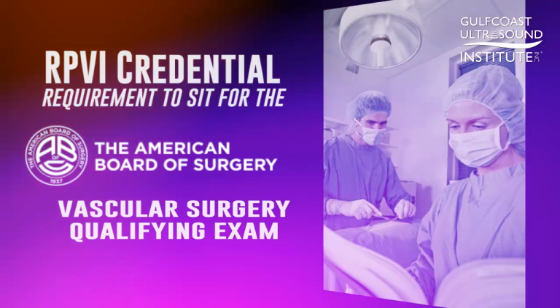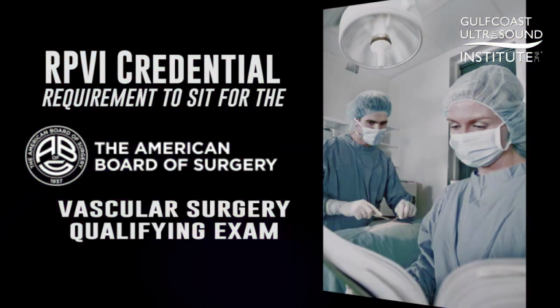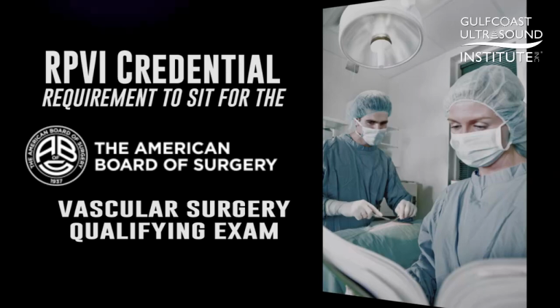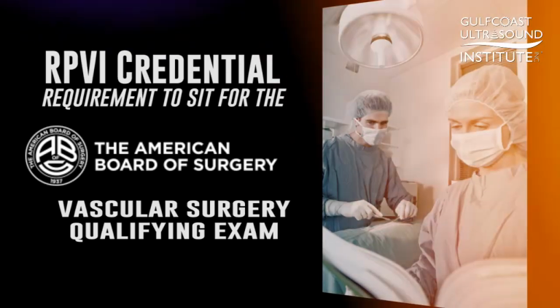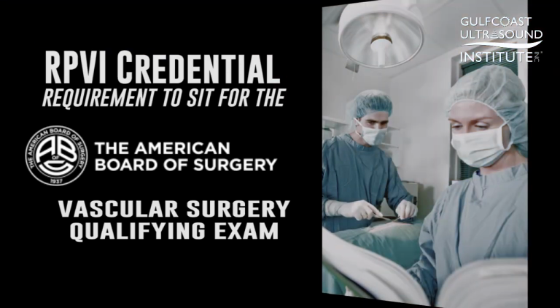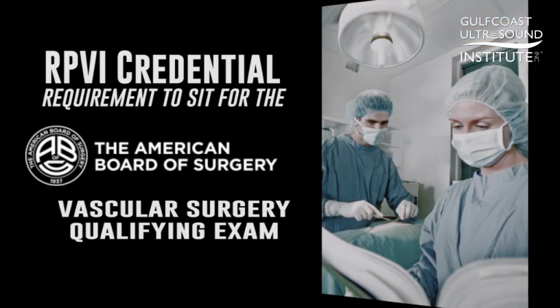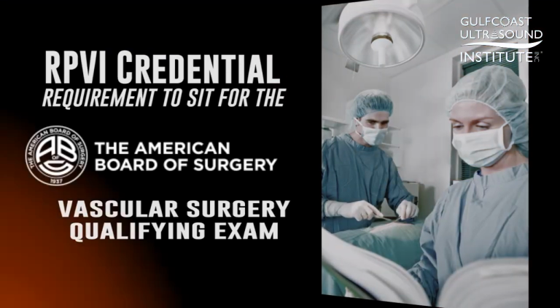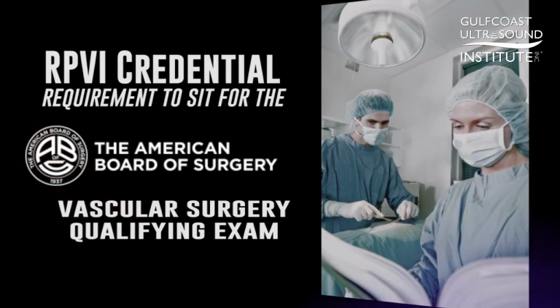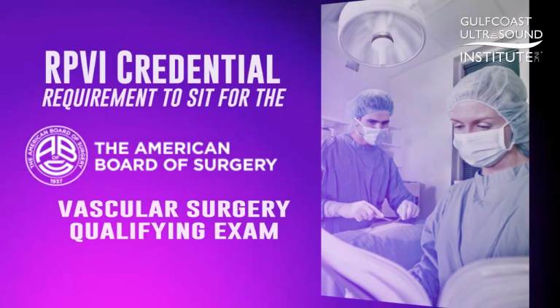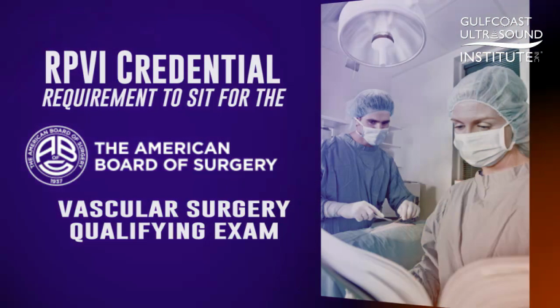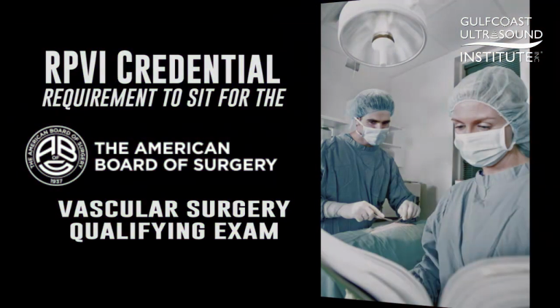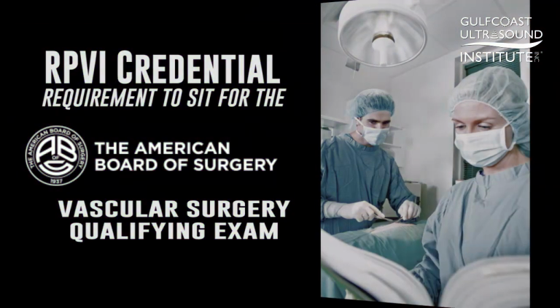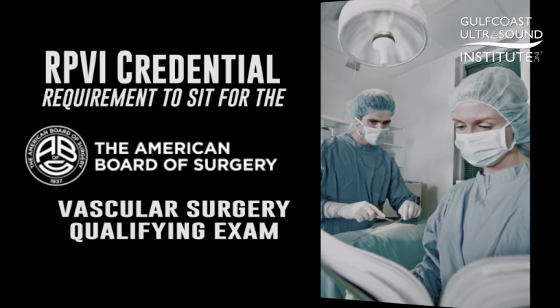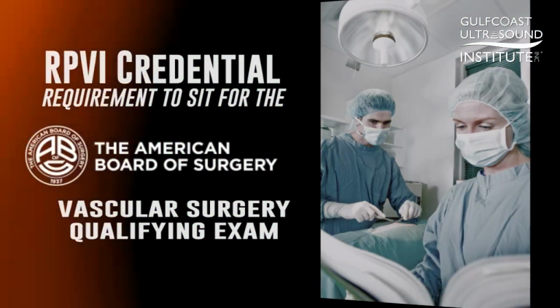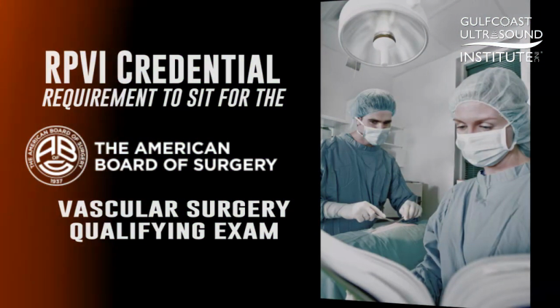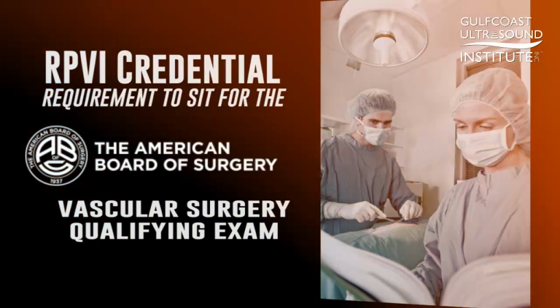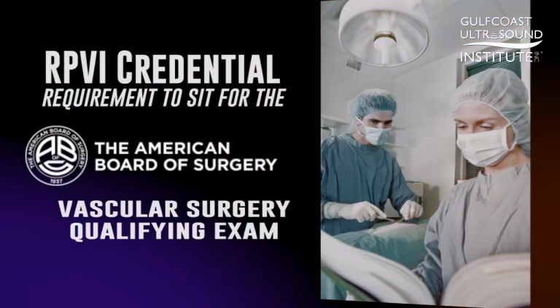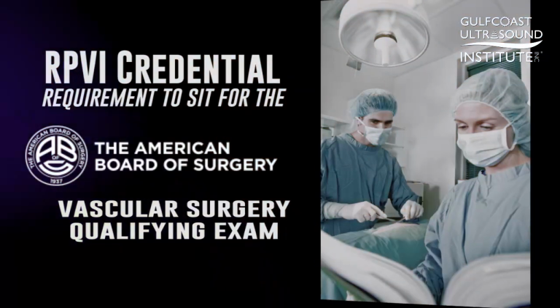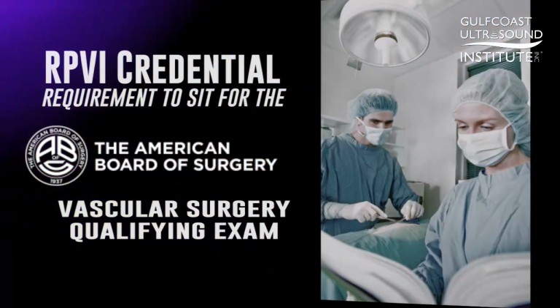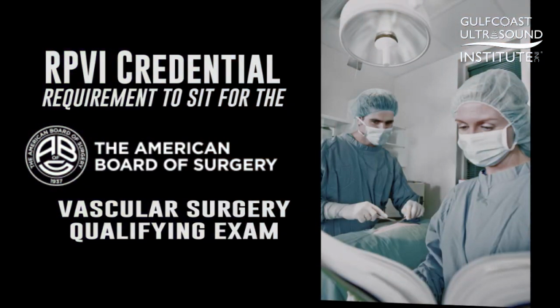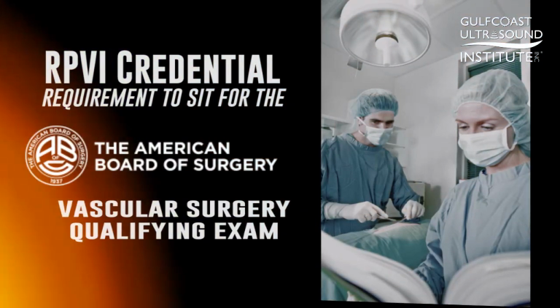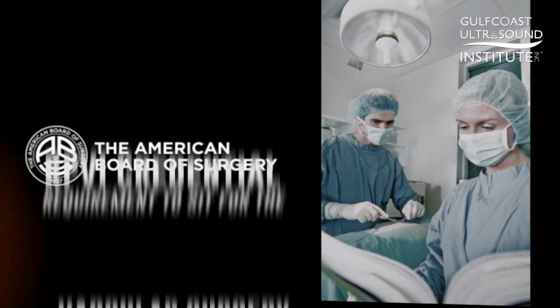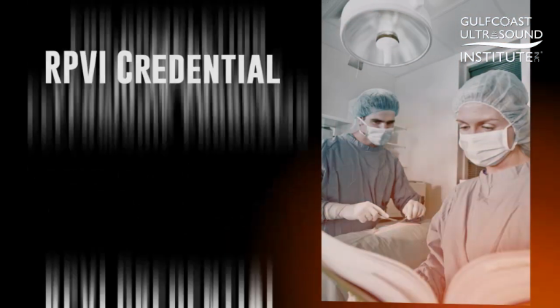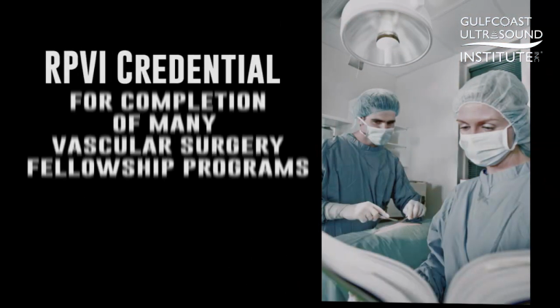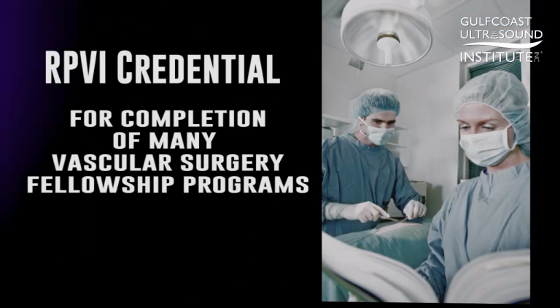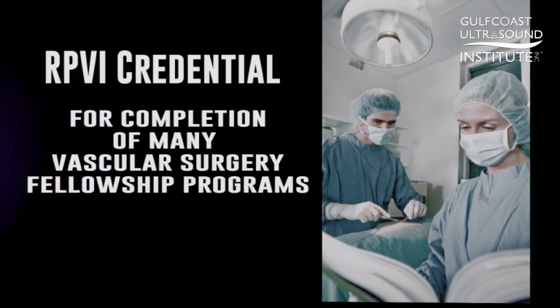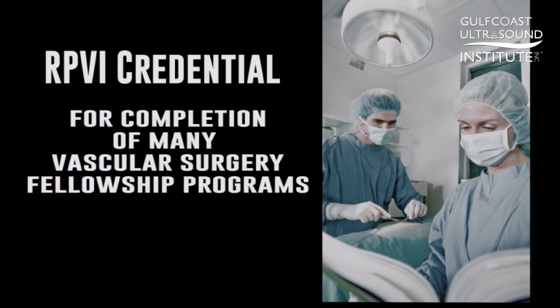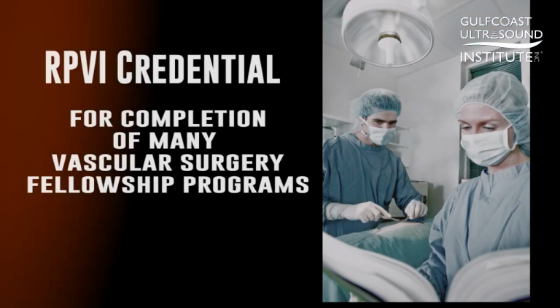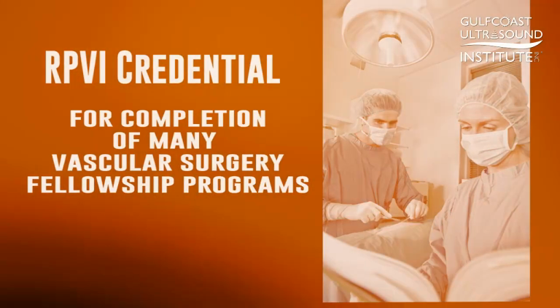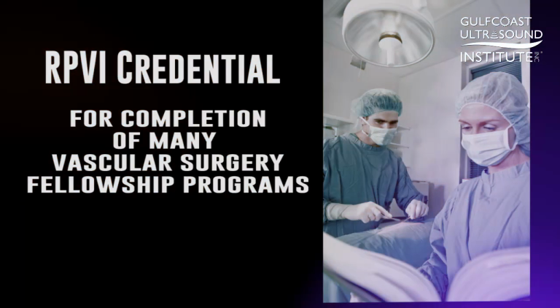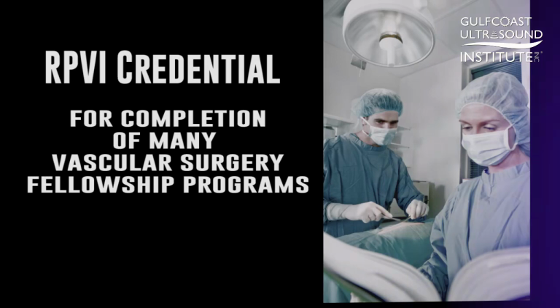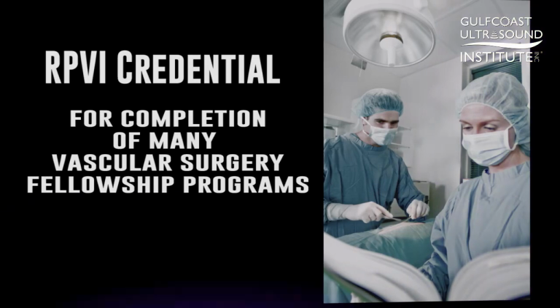Additionally, the RPVI credential is now a requirement to sit for the American Board of Surgery's Vascular Surgery Qualifying Exam and for completion of many vascular surgery fellowship programs.